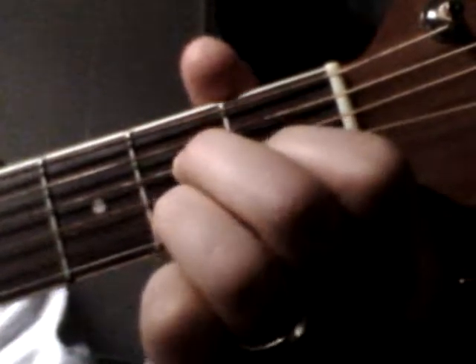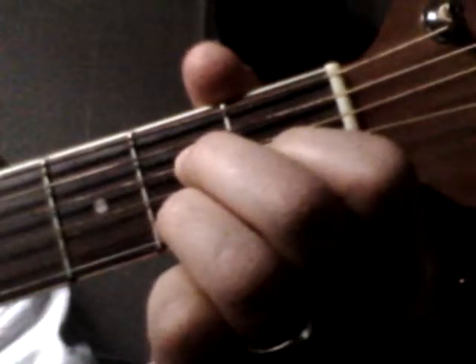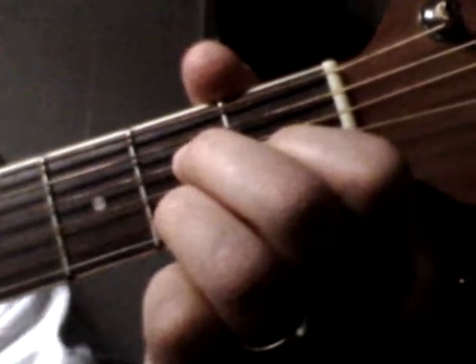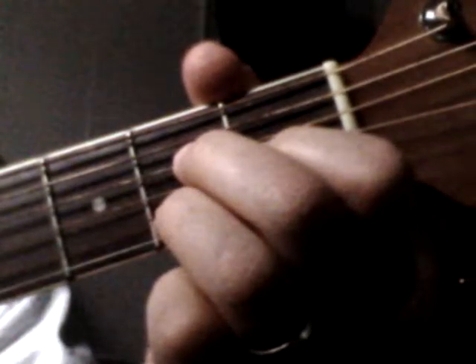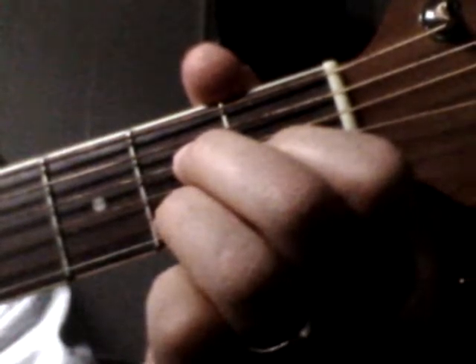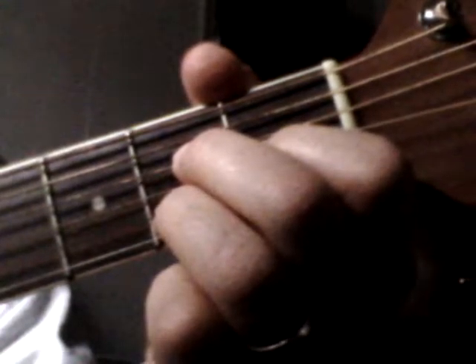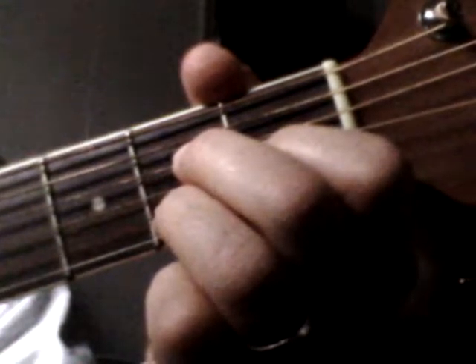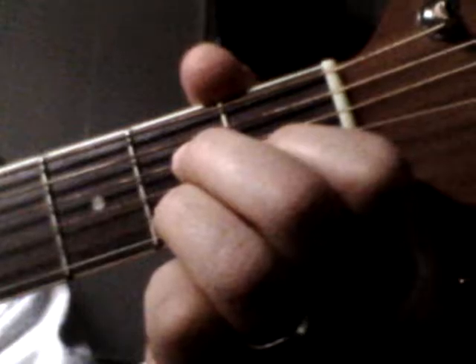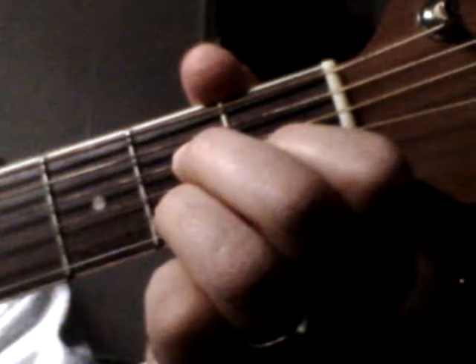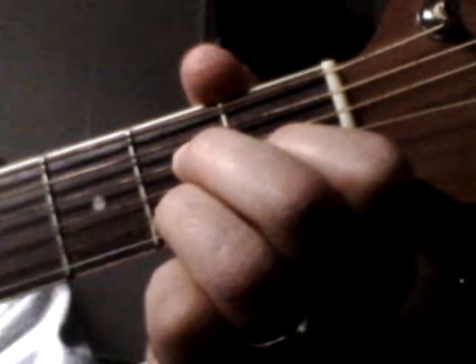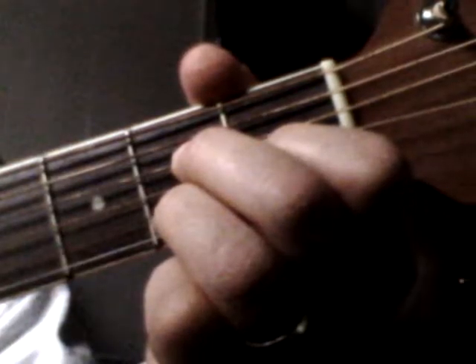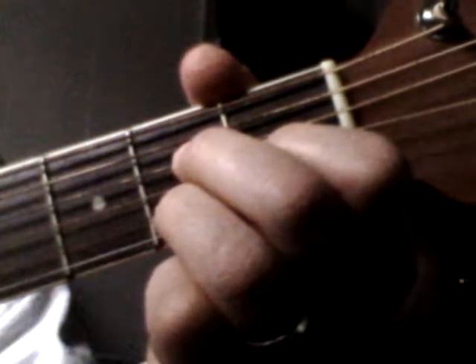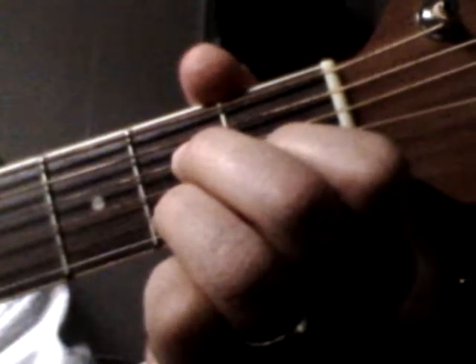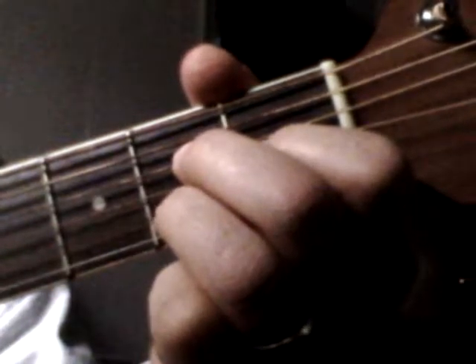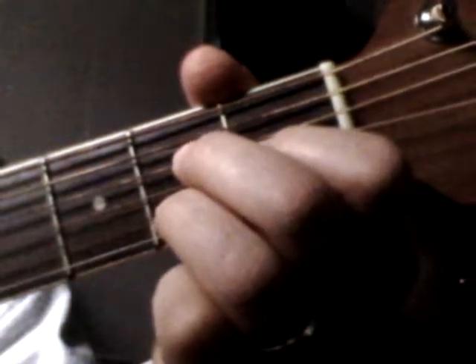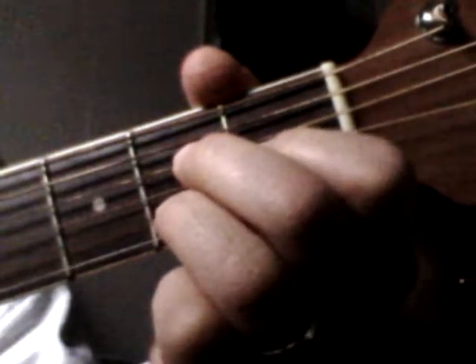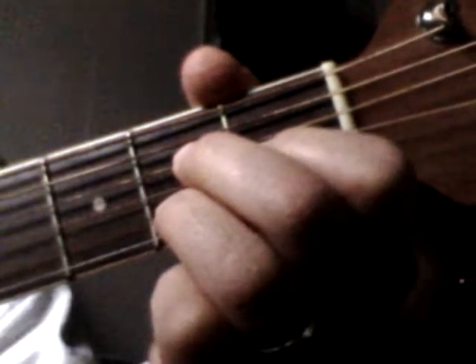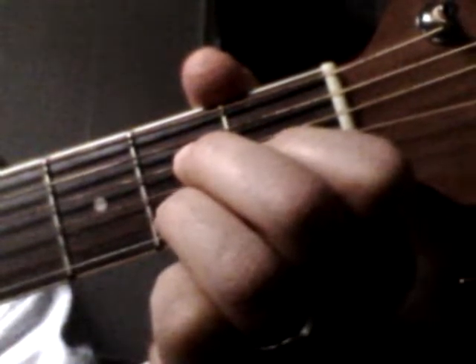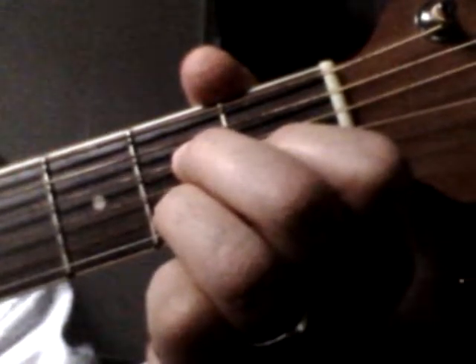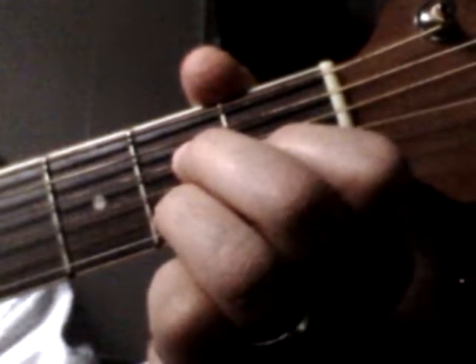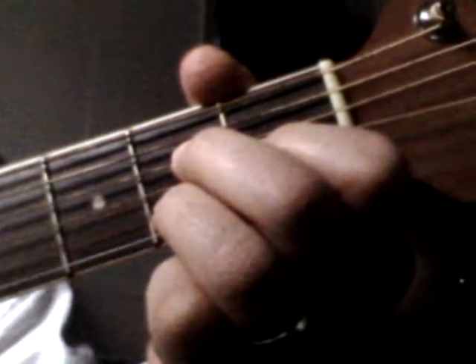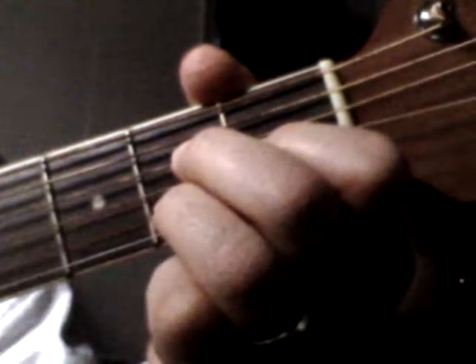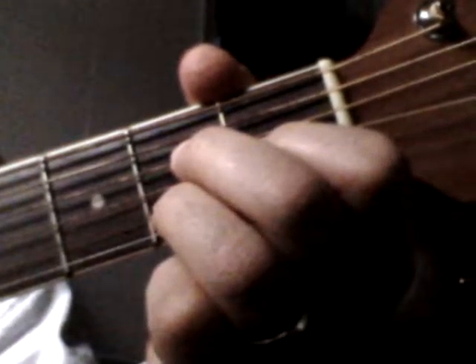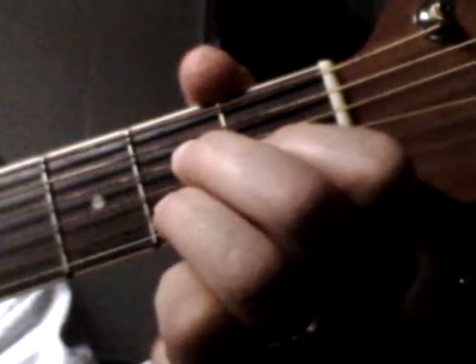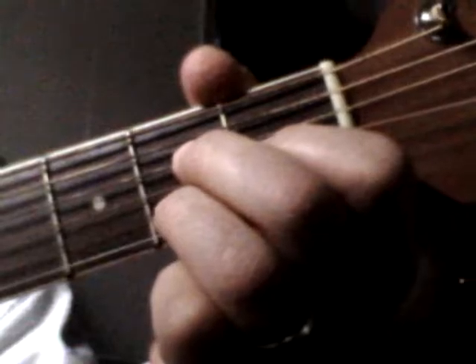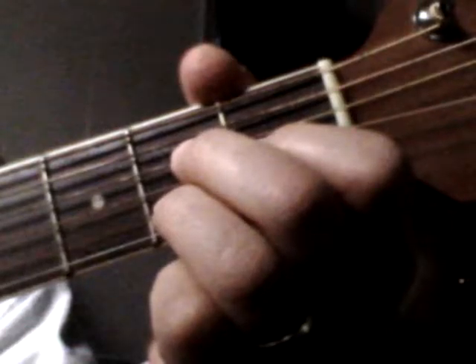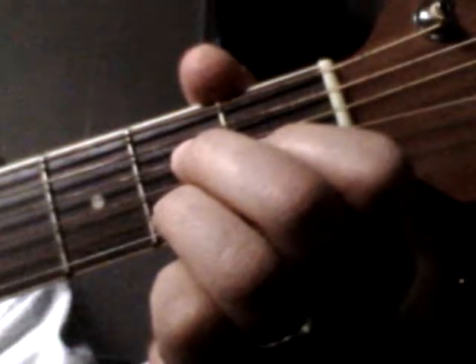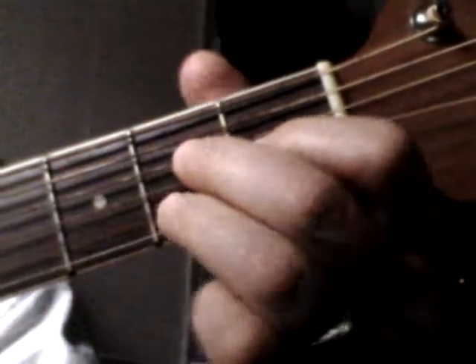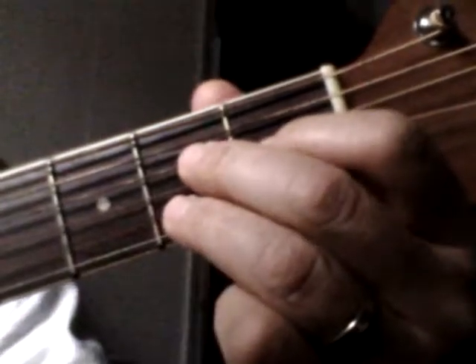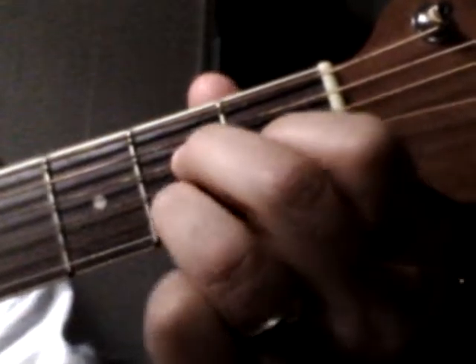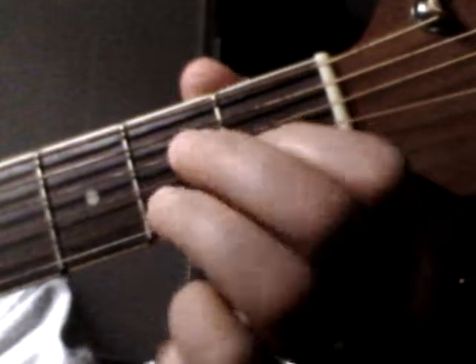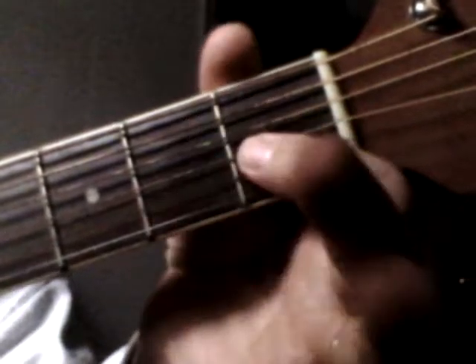It's like a jazzy type chord. Sometimes you'll see it written as MAJ7 or MA7. Not to be confused with an A7 chord — this is an A major 7th chord.